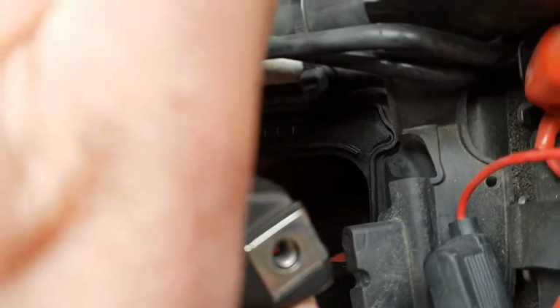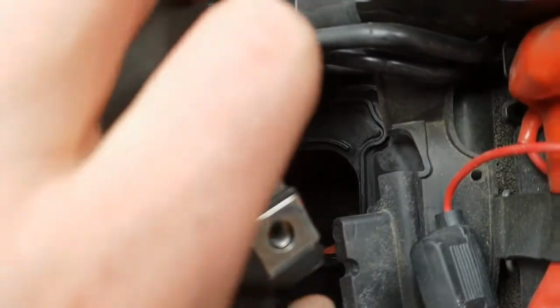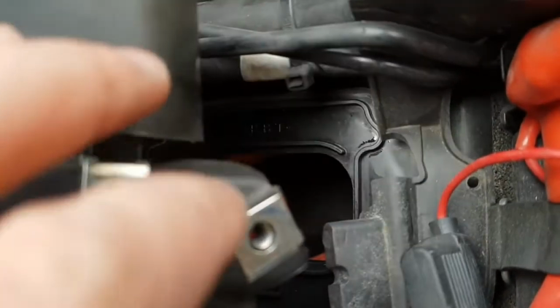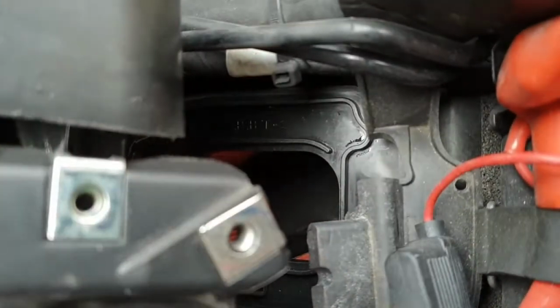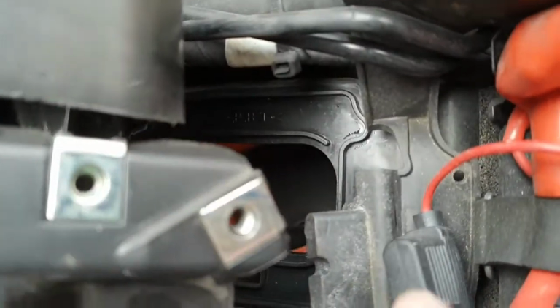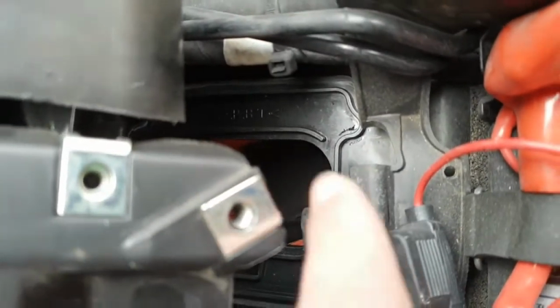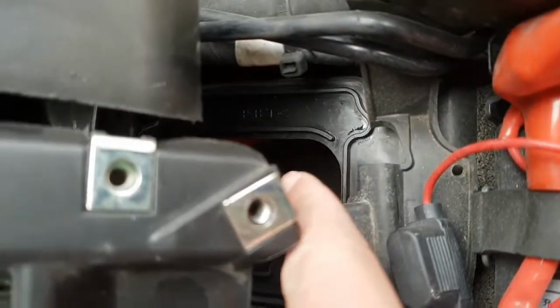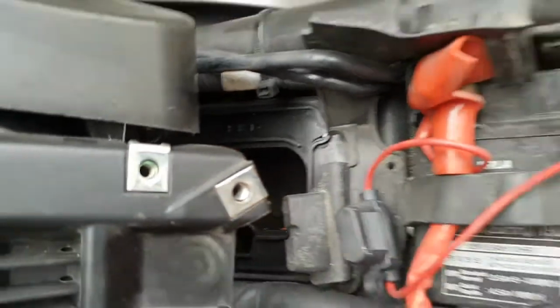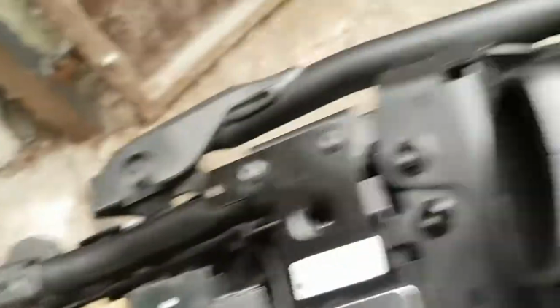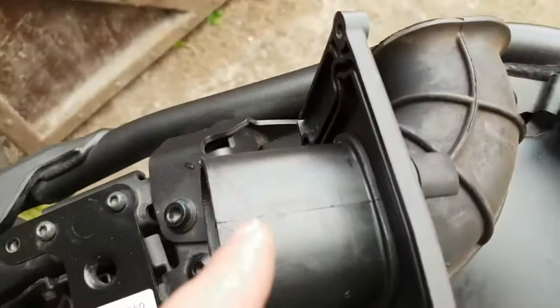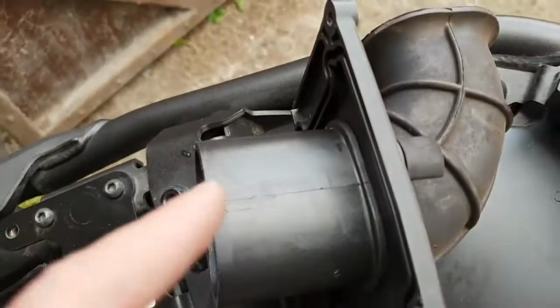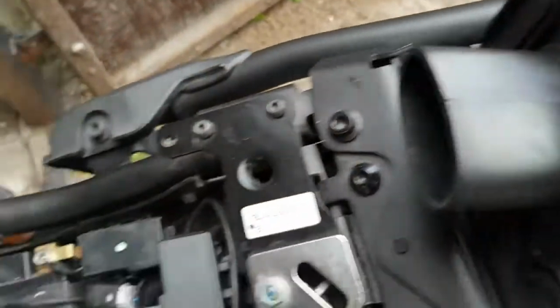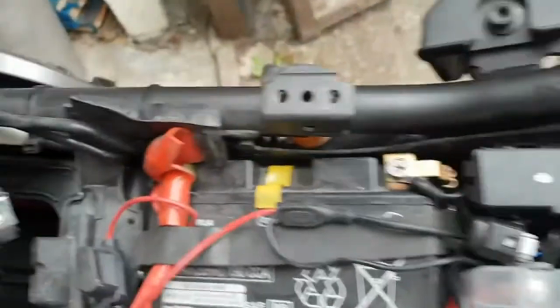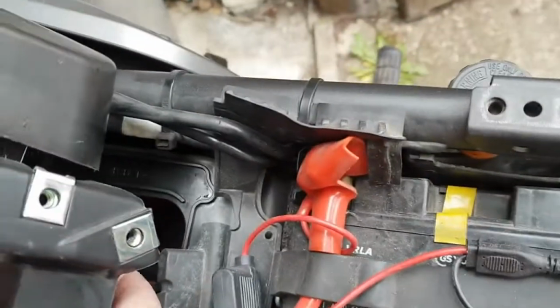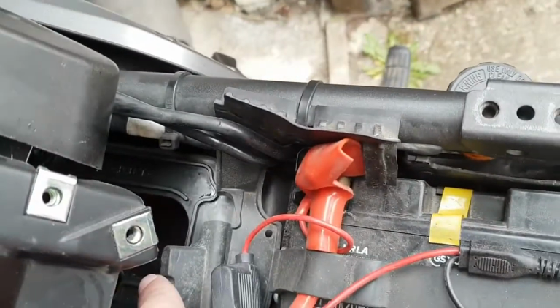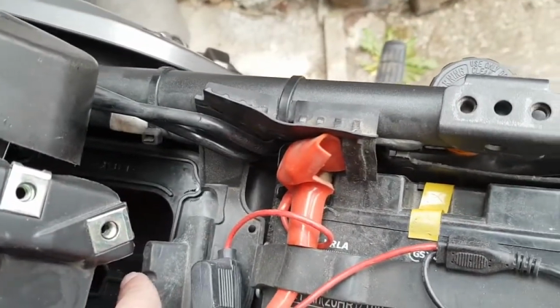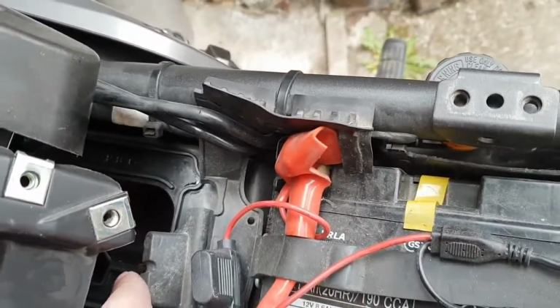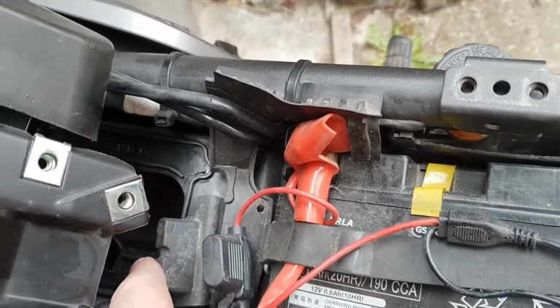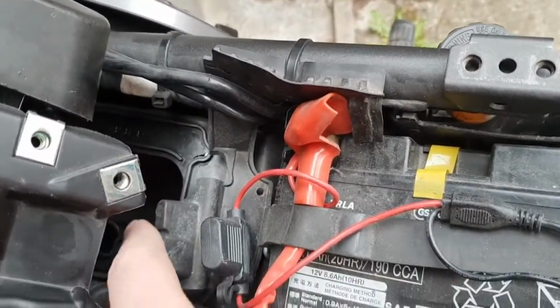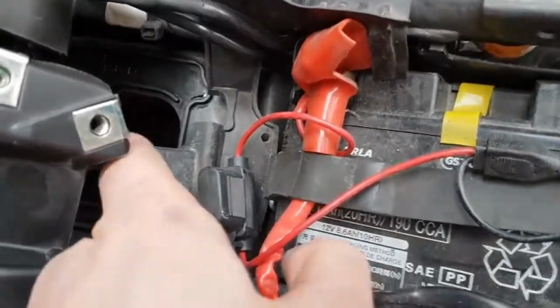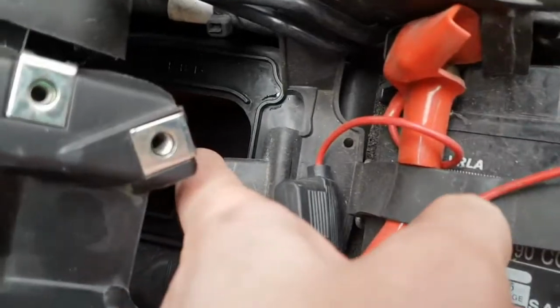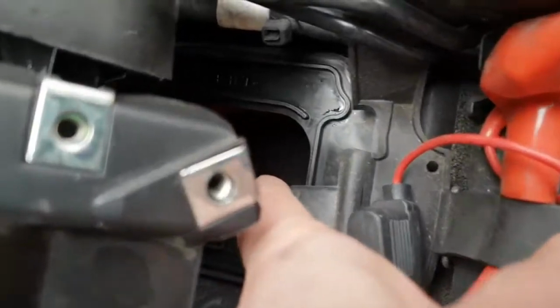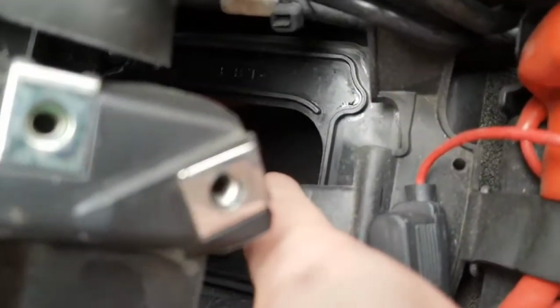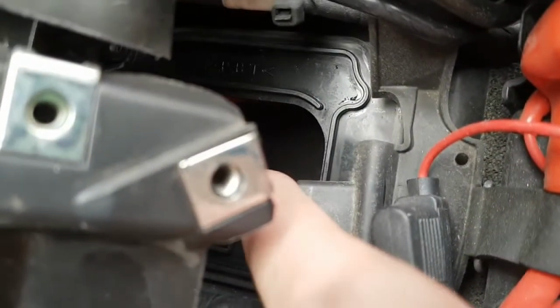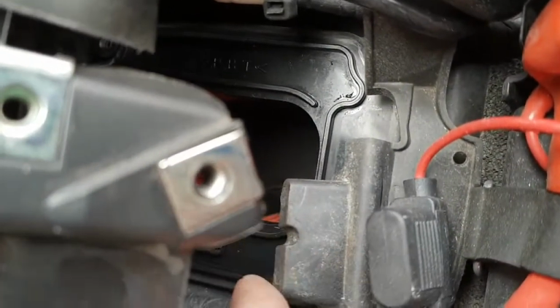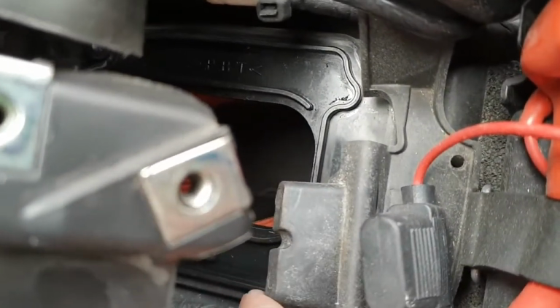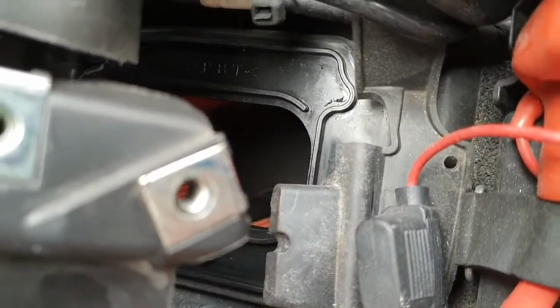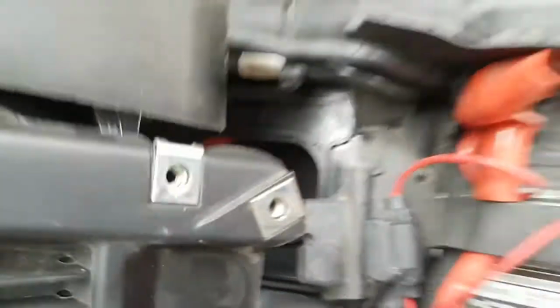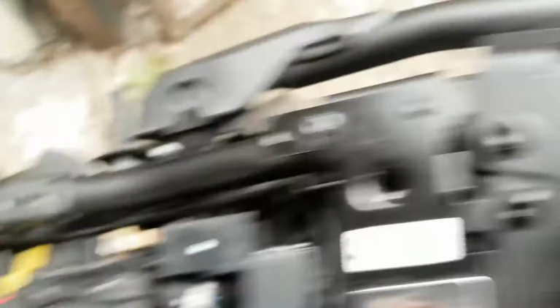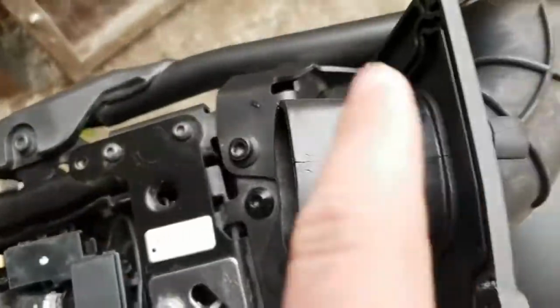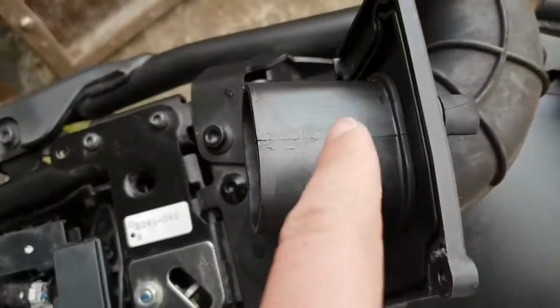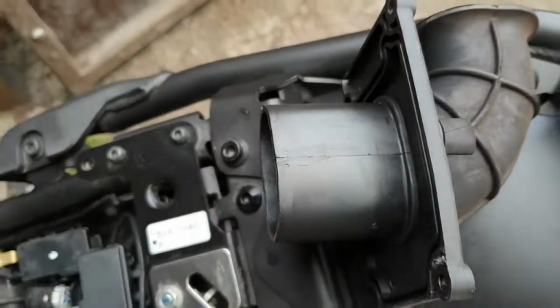I've seen that a lot of people leave the cover off to give more airflow into the hole. My concern with that is that a lot more dust and grime would probably collect inside, so I think I am going to put this cover back on.